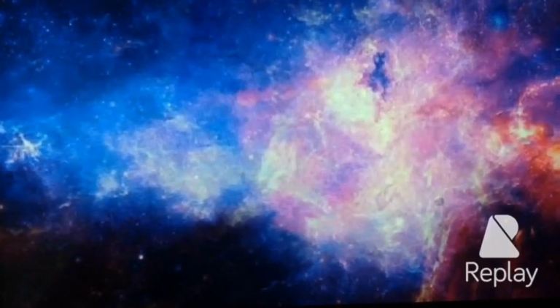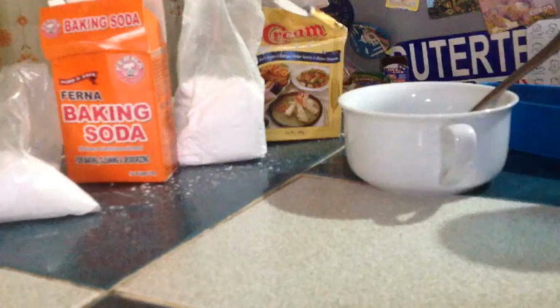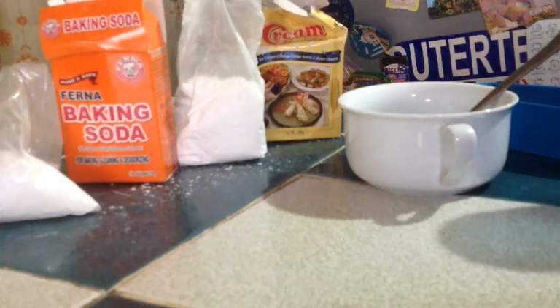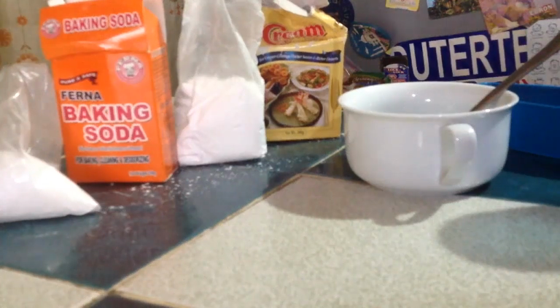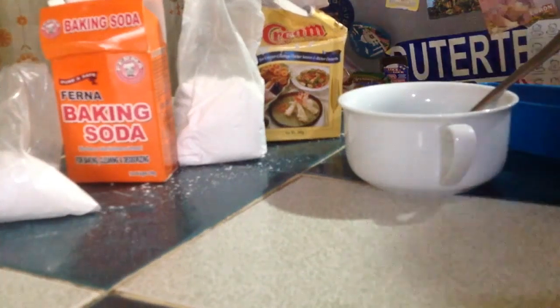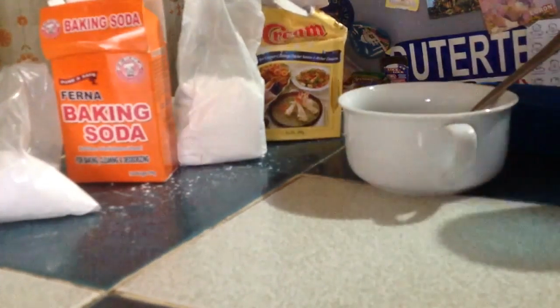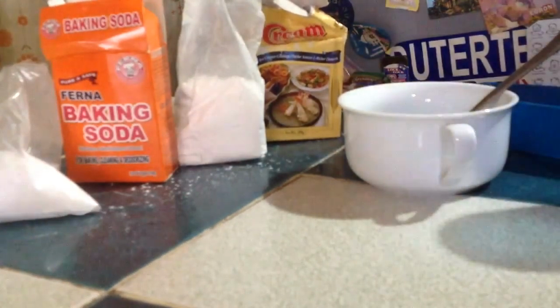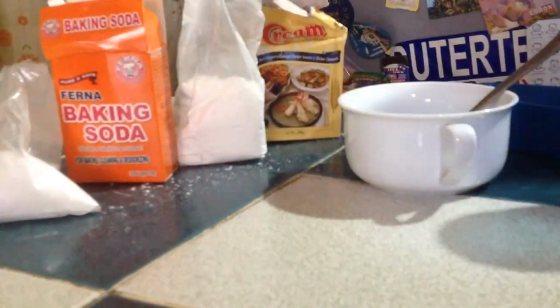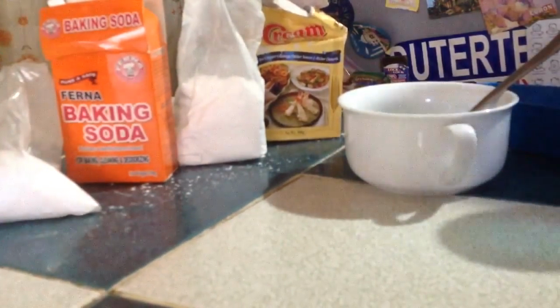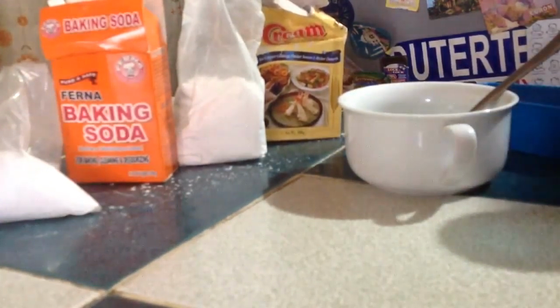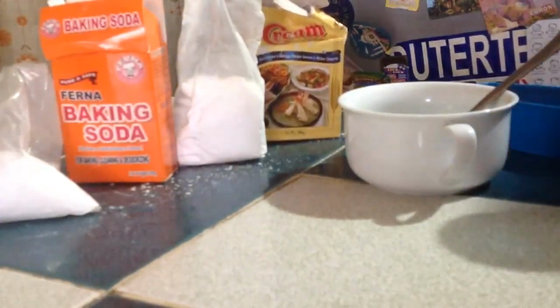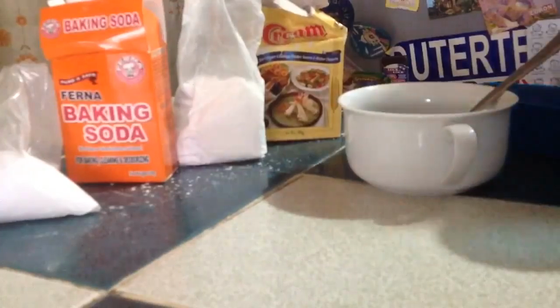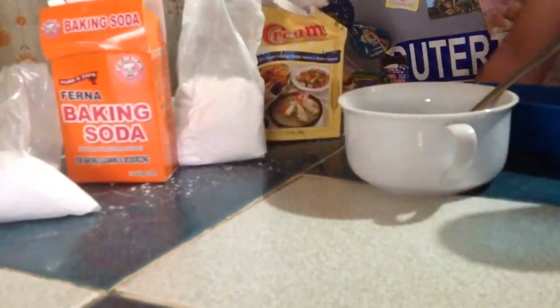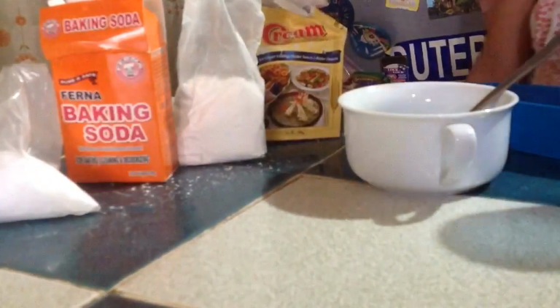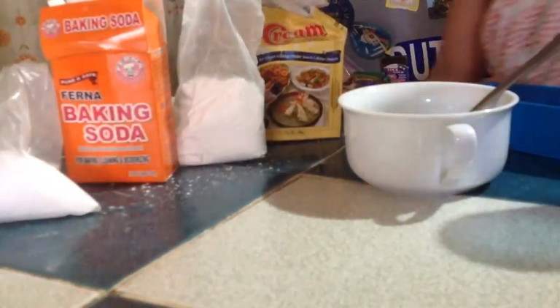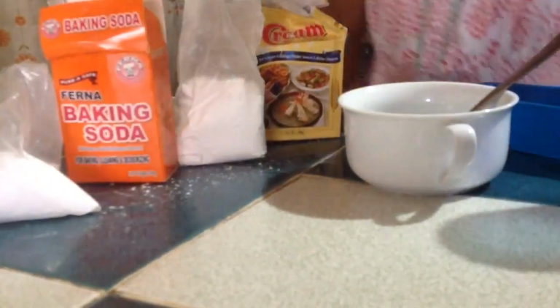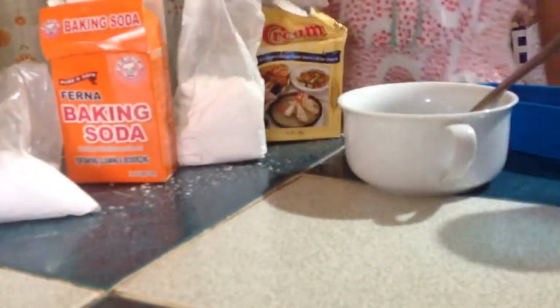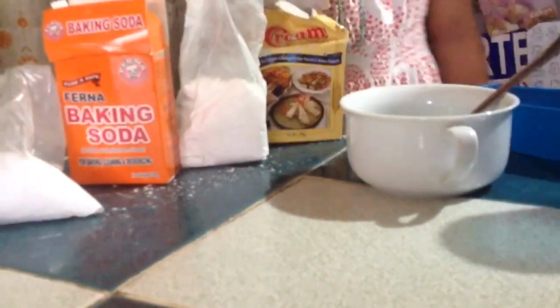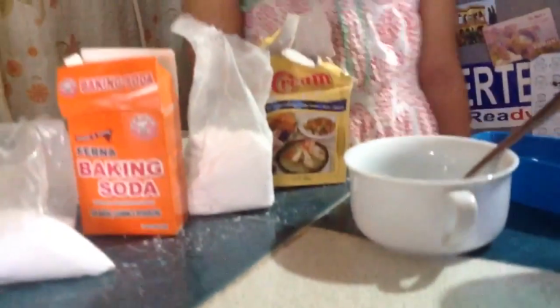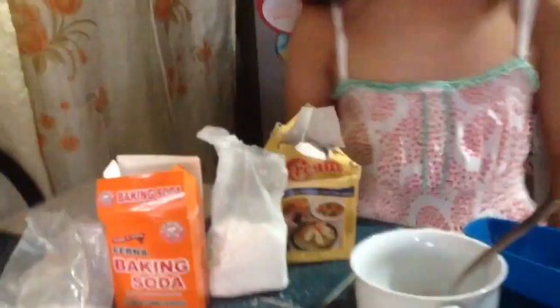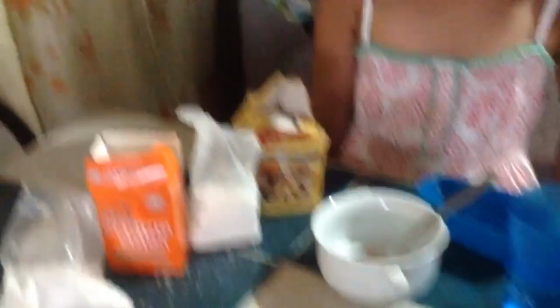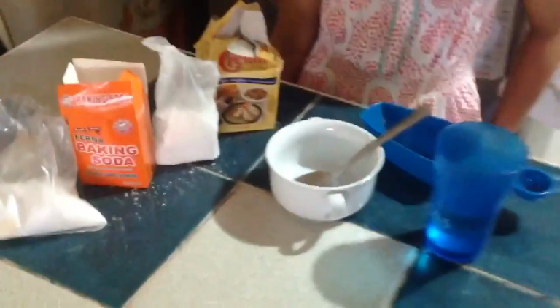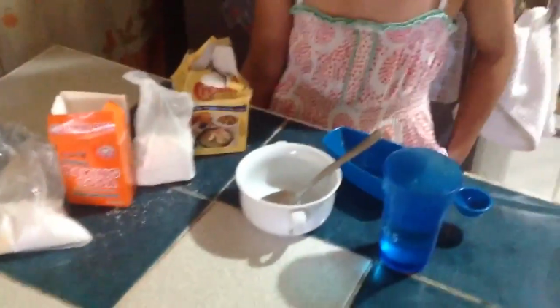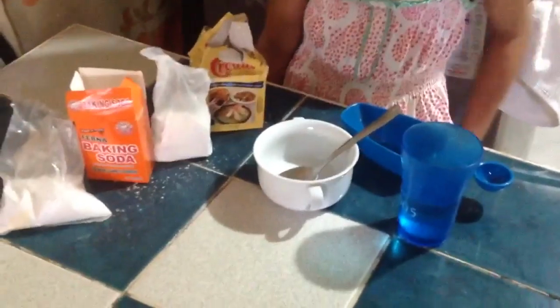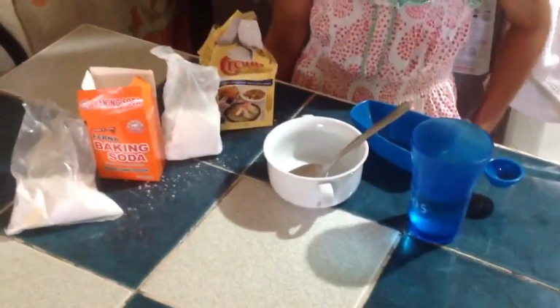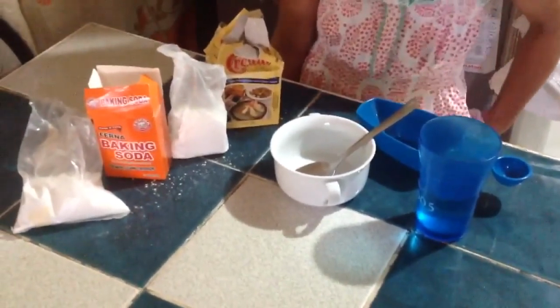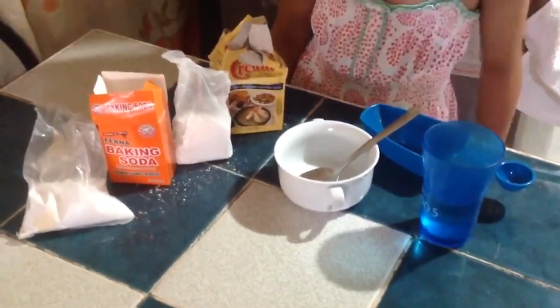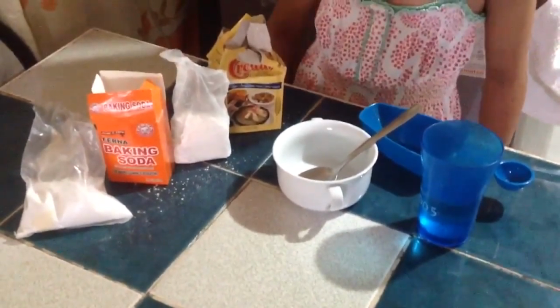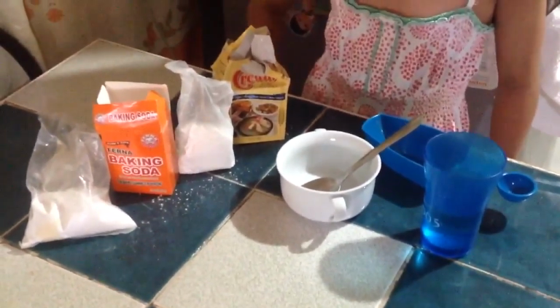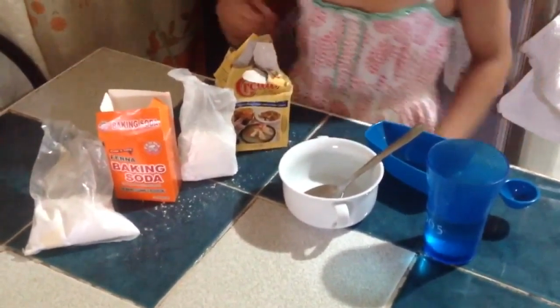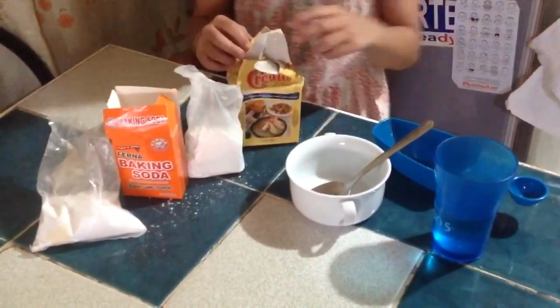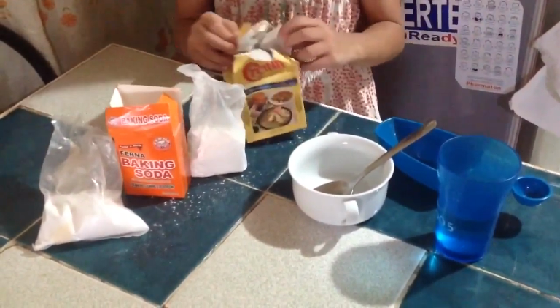Hey everyone, this is CutieCupX17 and today I'm going to be doing version 2 of my clay. This is actually a little better than the clay I did before. So yeah, let's begin.